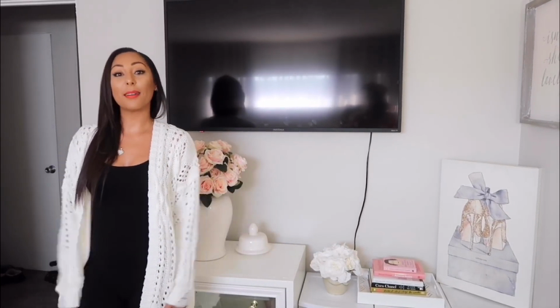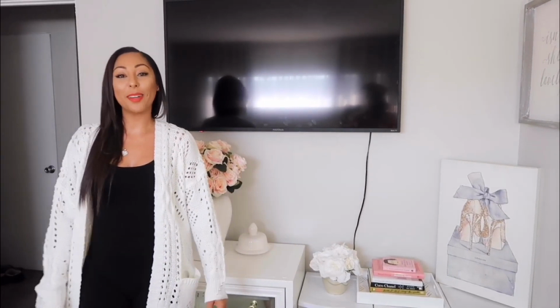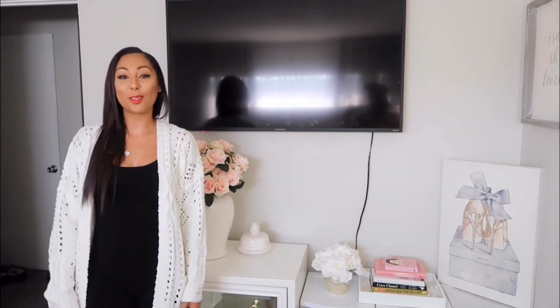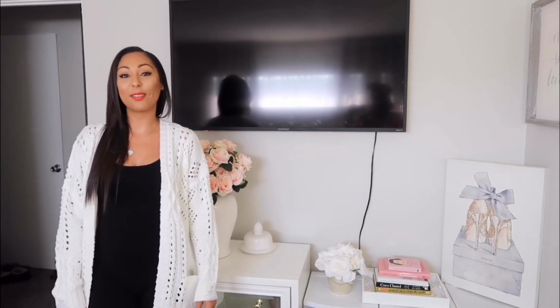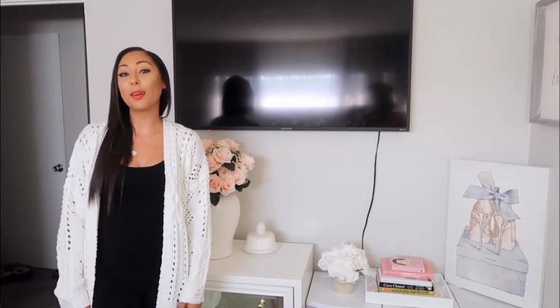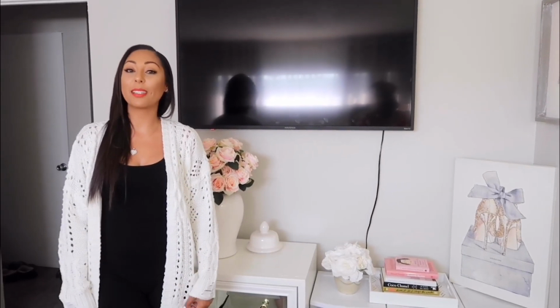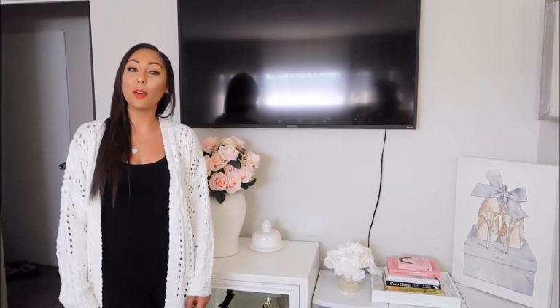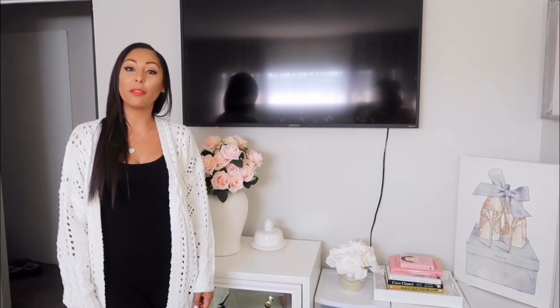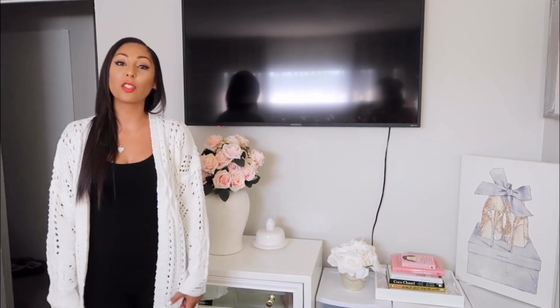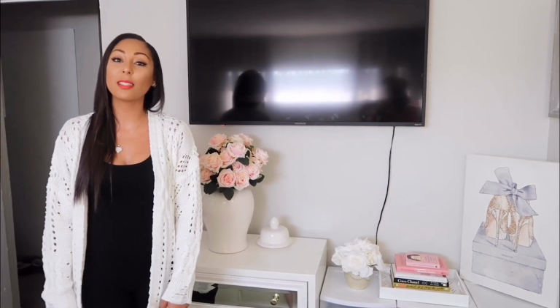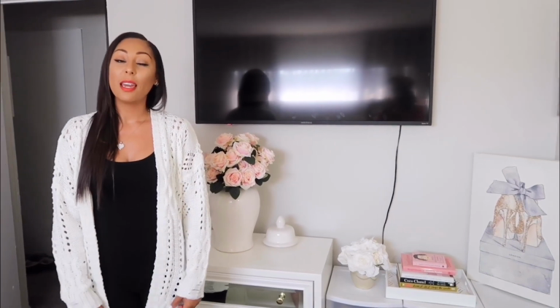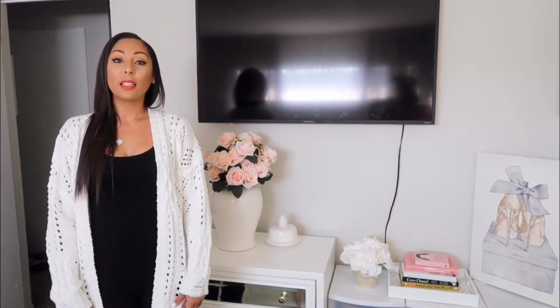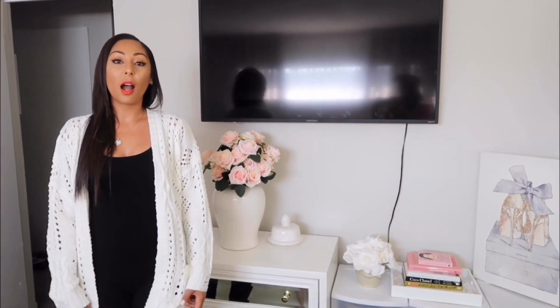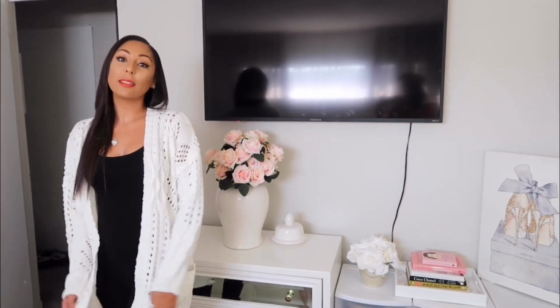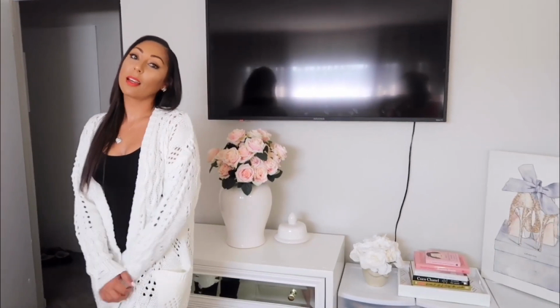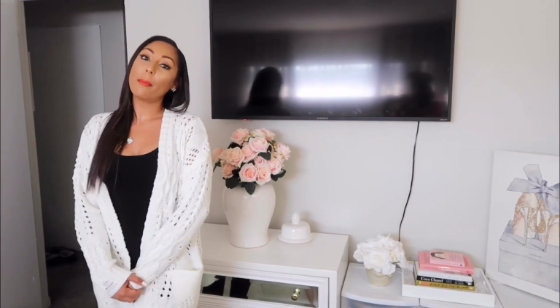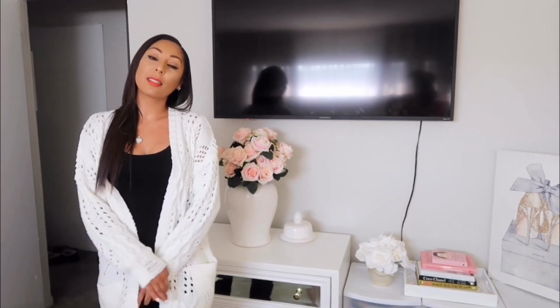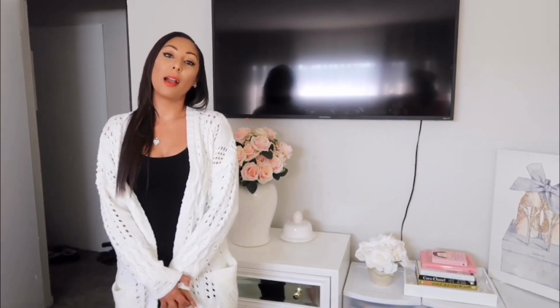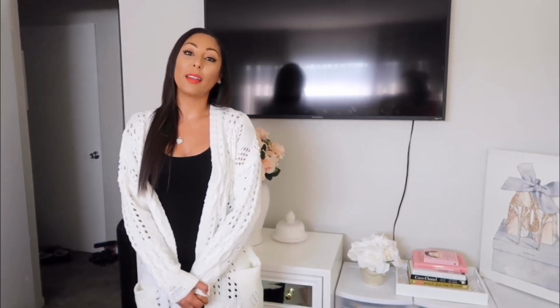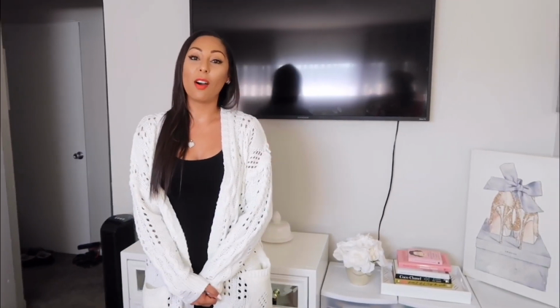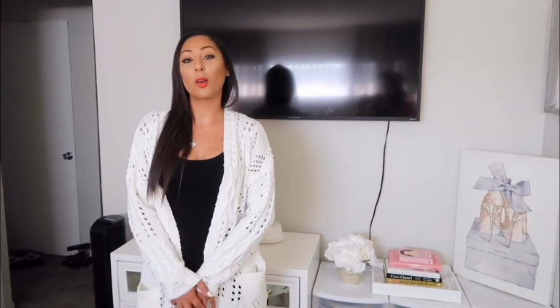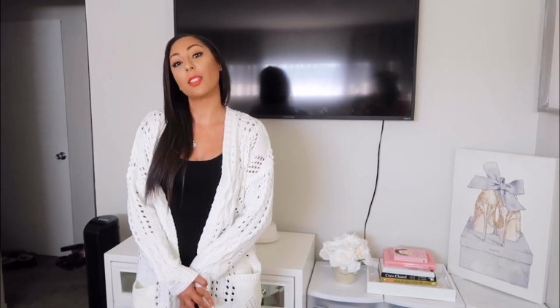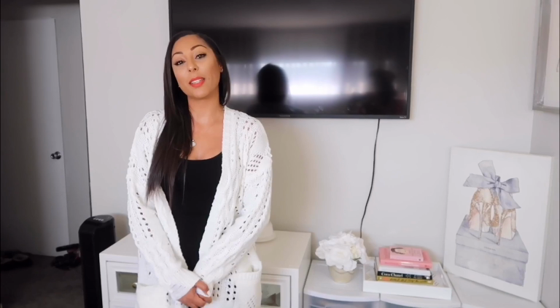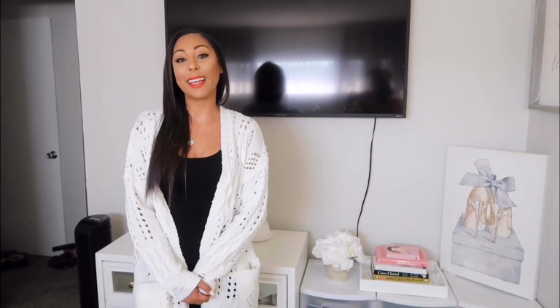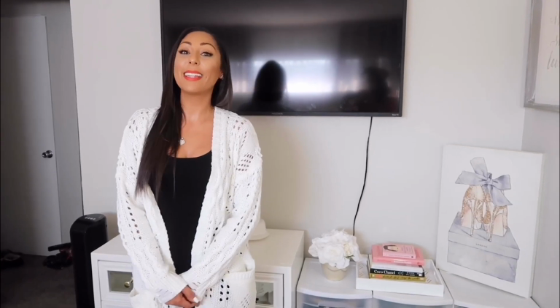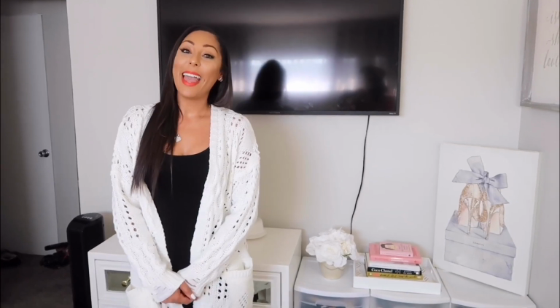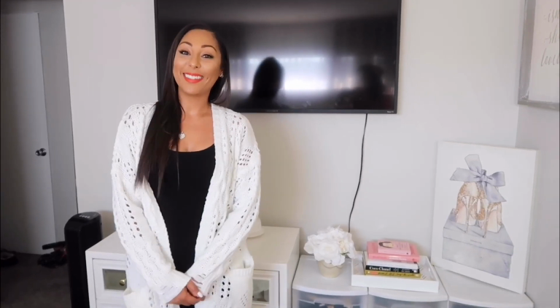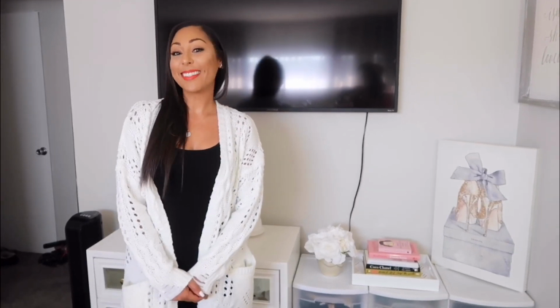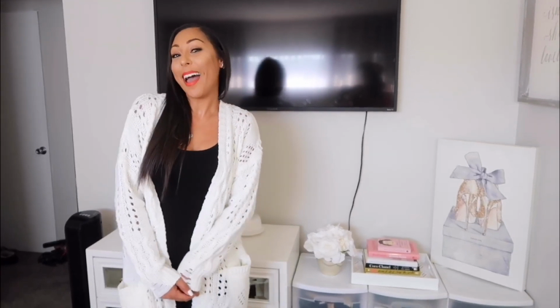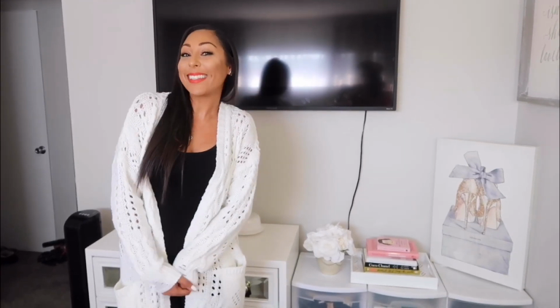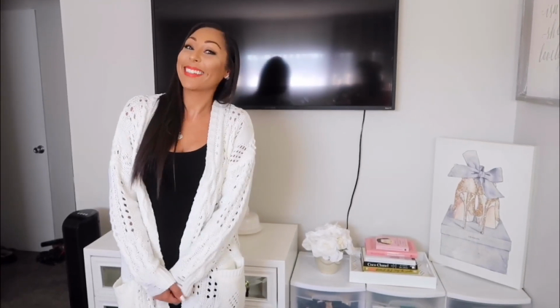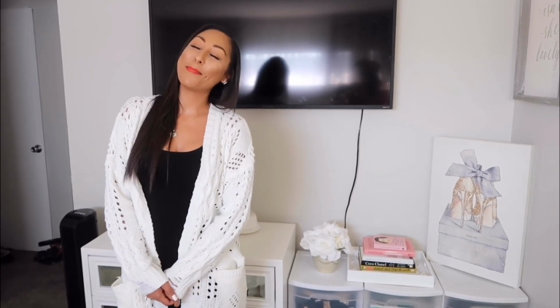That is about it! I hope you guys enjoyed this video. Please let me know if you have any questions — leave your comments in the comment box and I will answer all questions as best as I can. Until next time, guys — bye!